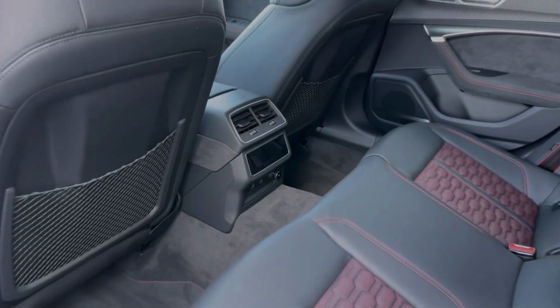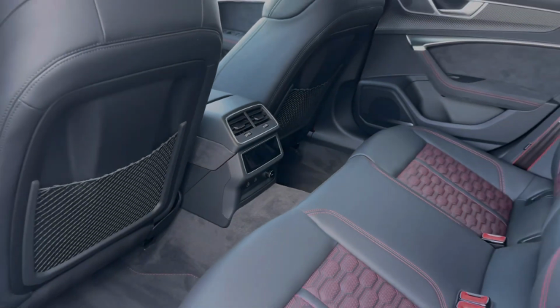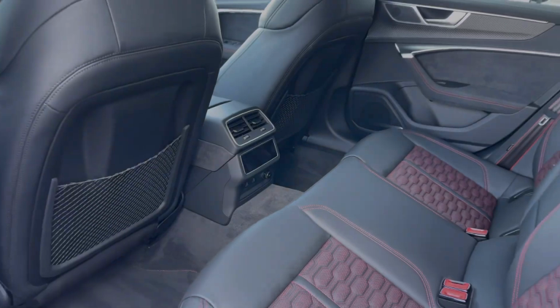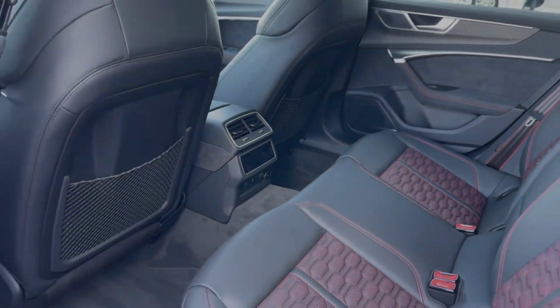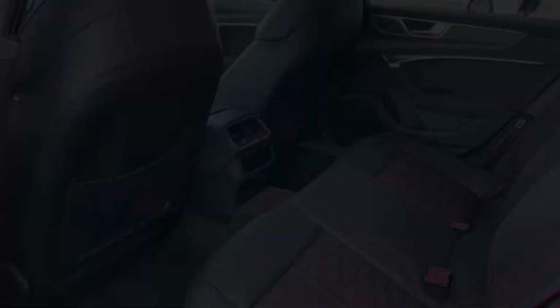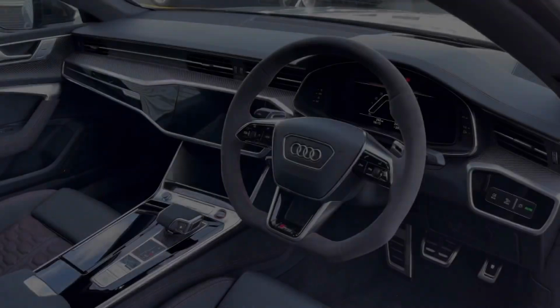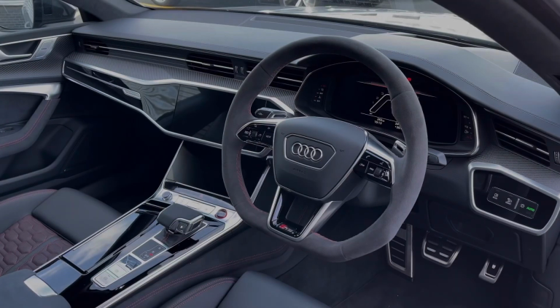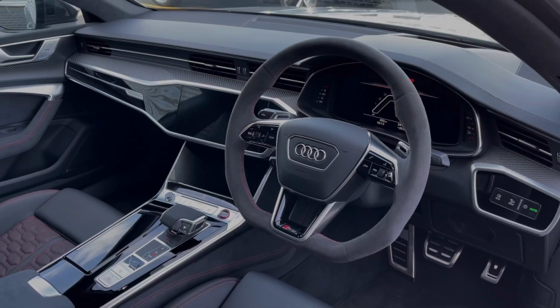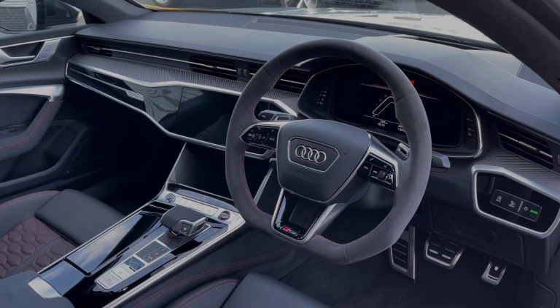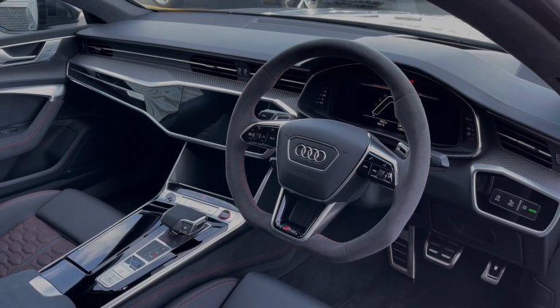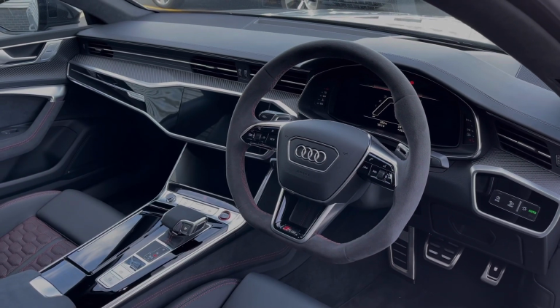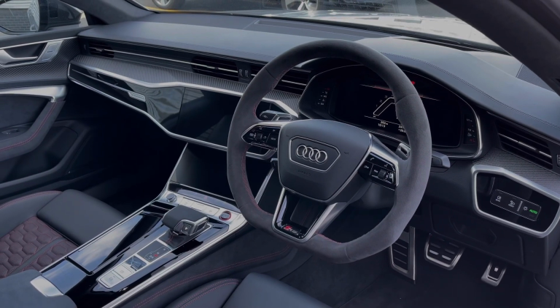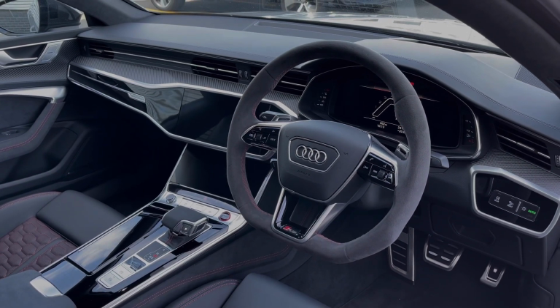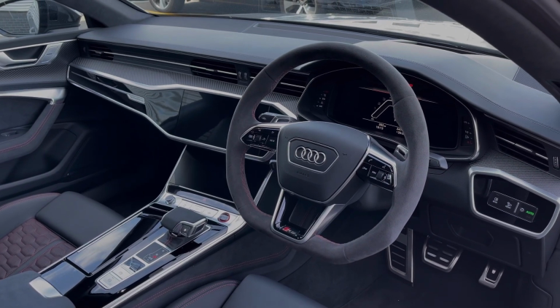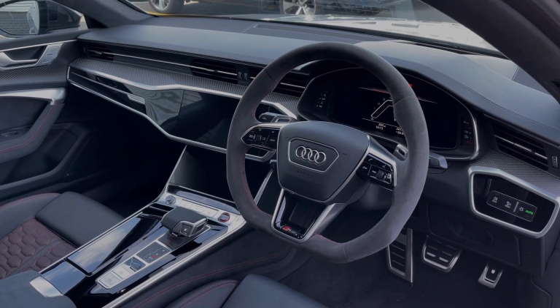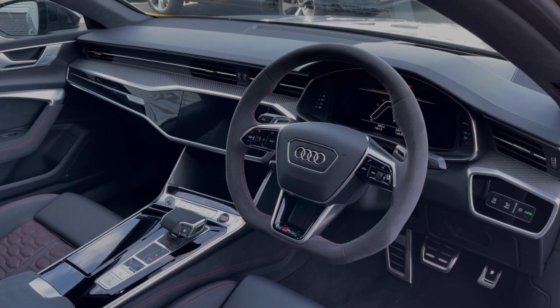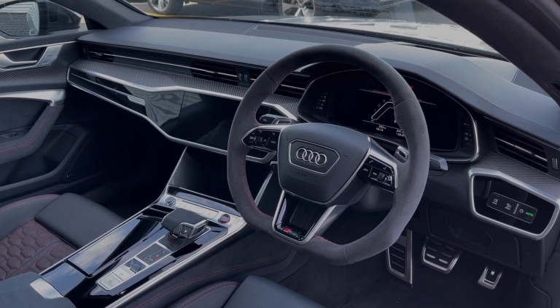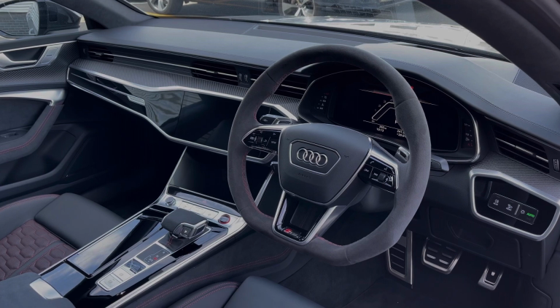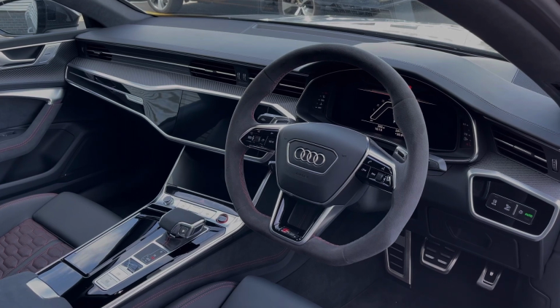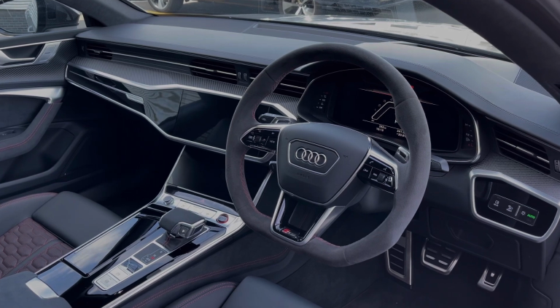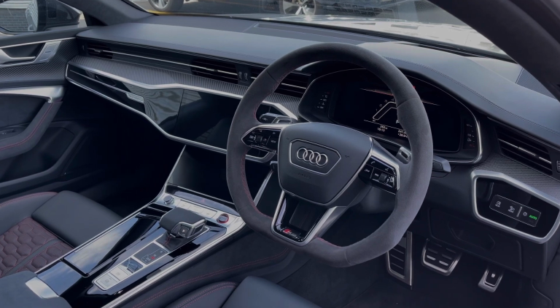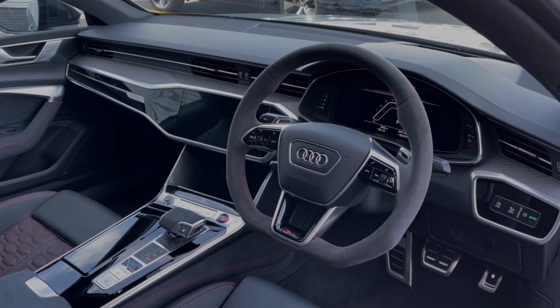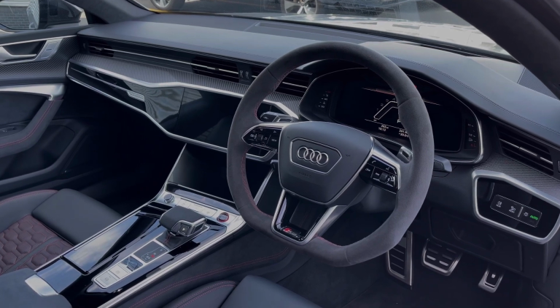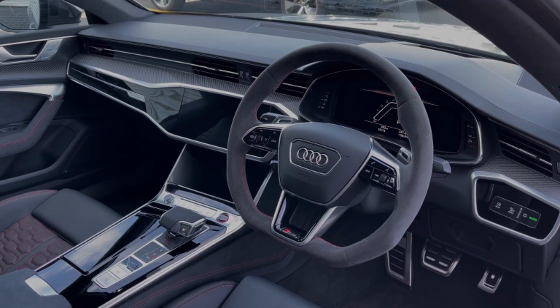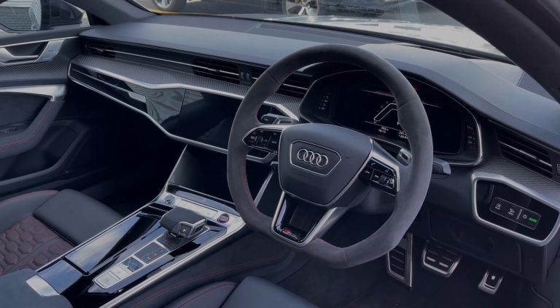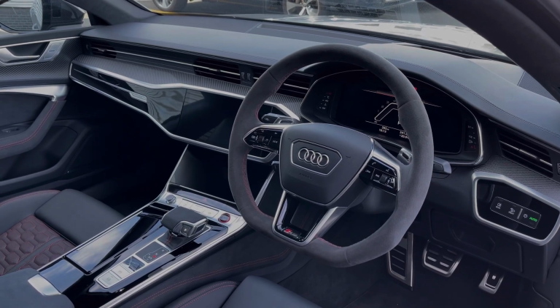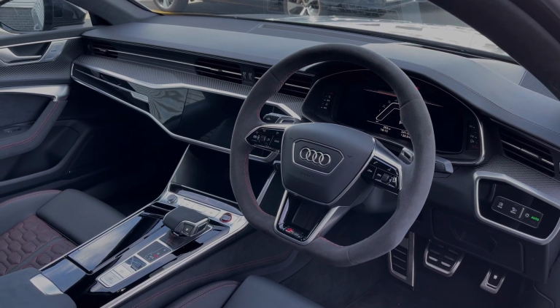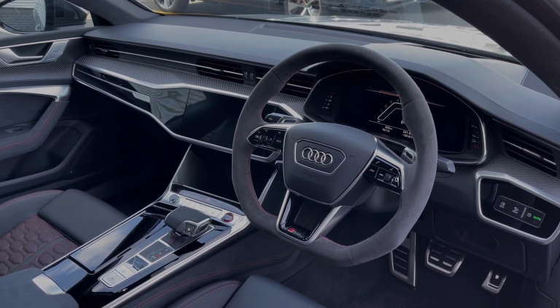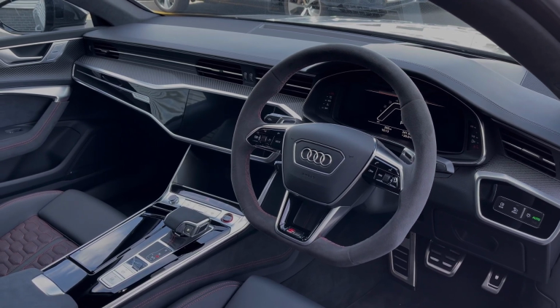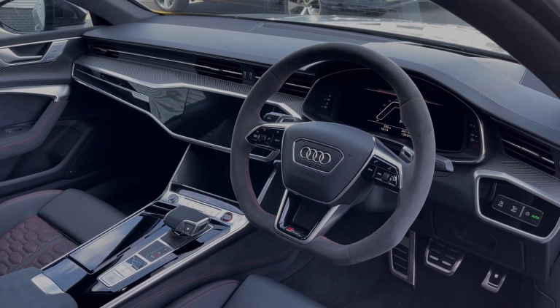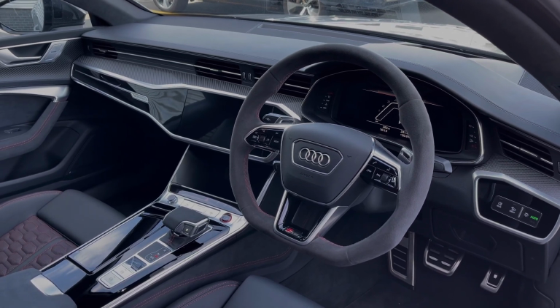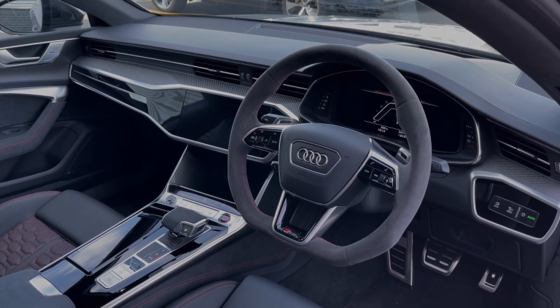Moving to the front of the vehicle, the flat-bottom Alcantara finish multi-function steering wheel greets you on entry. We have the Audi virtual cockpit display with heads-up display feature, and to the centre of the car's dash we have the dual touch screens.